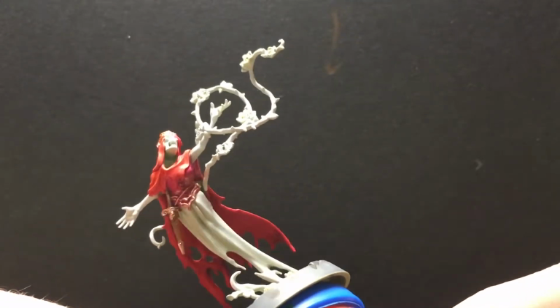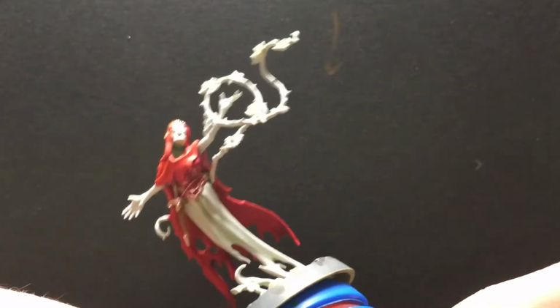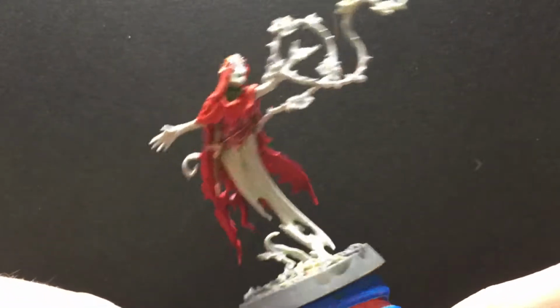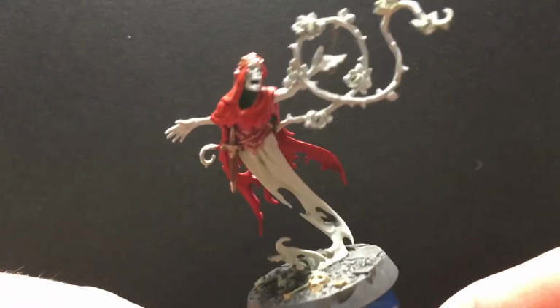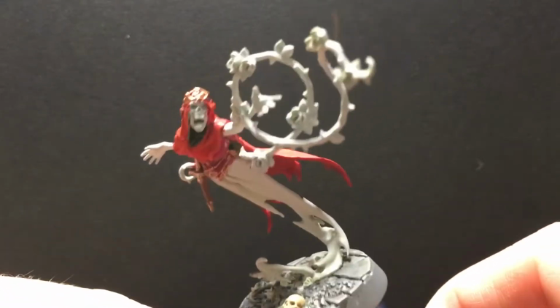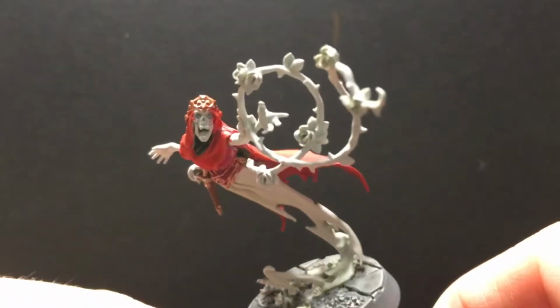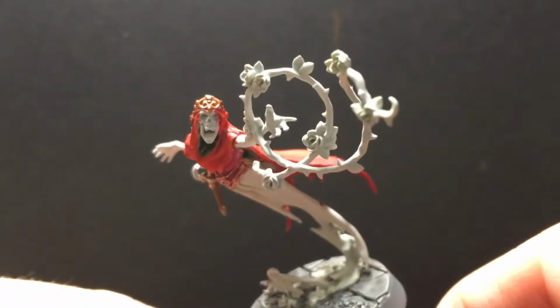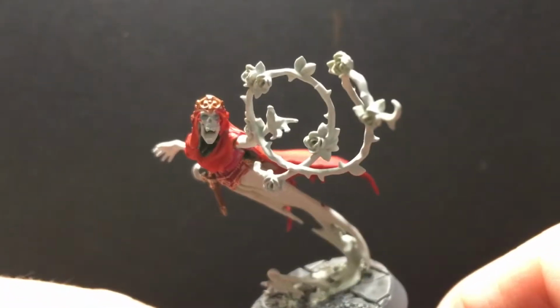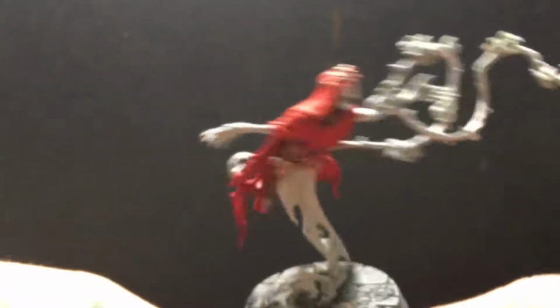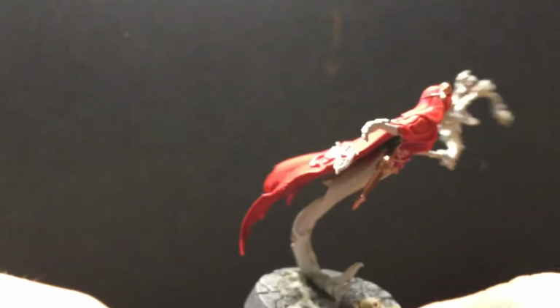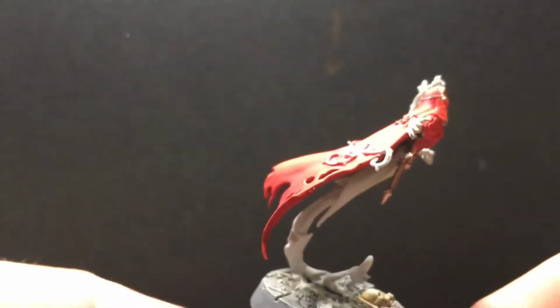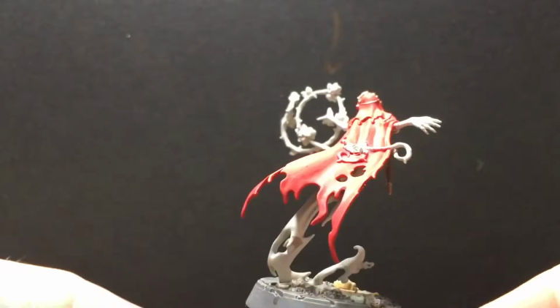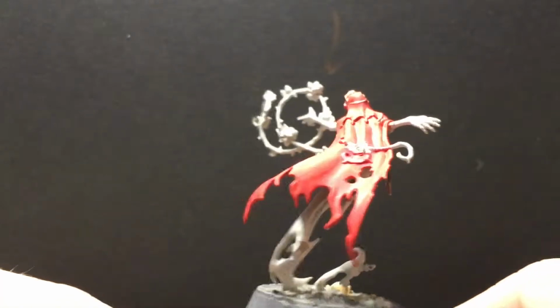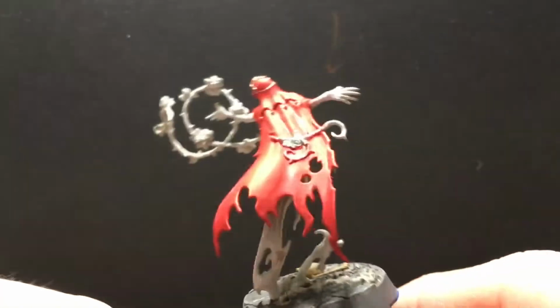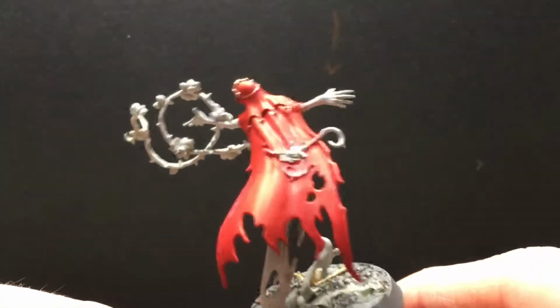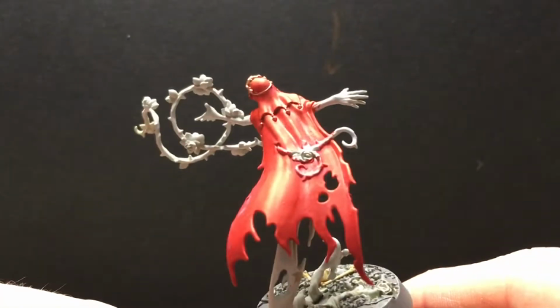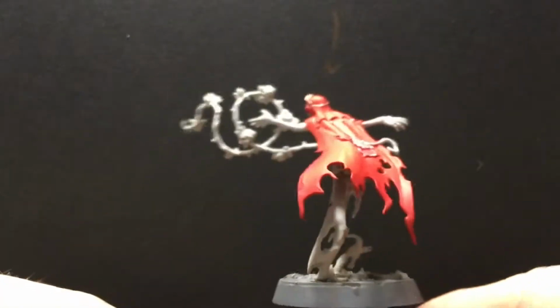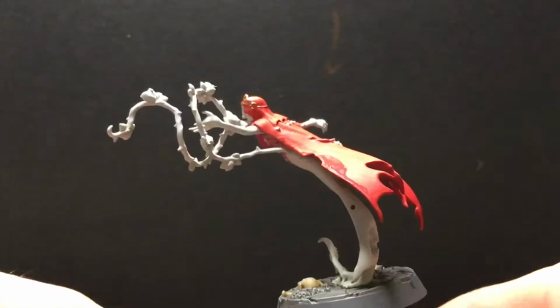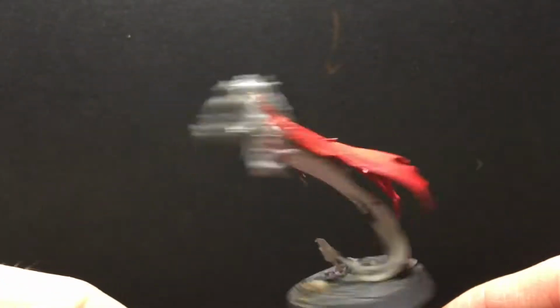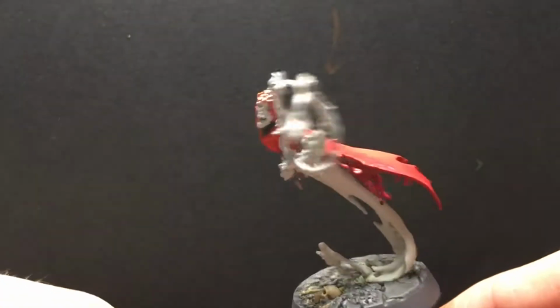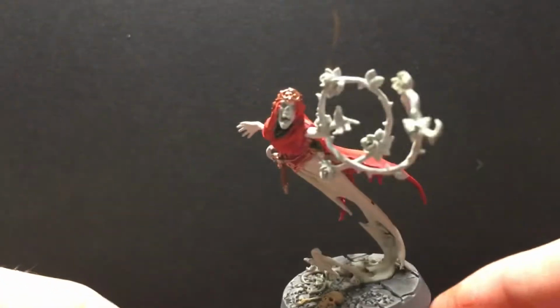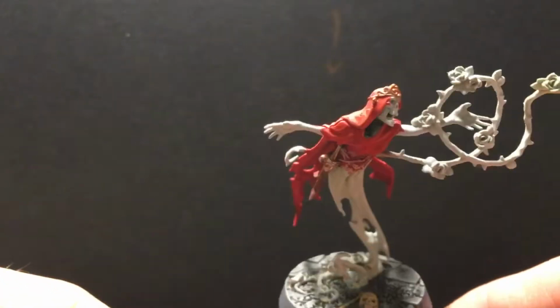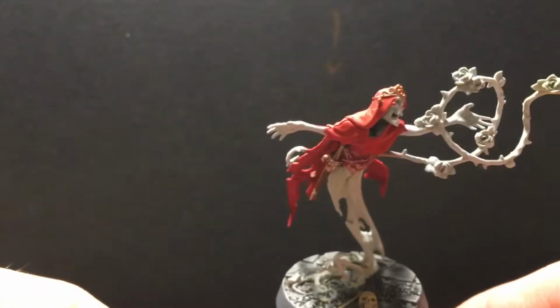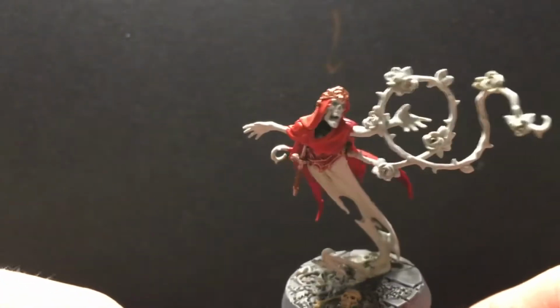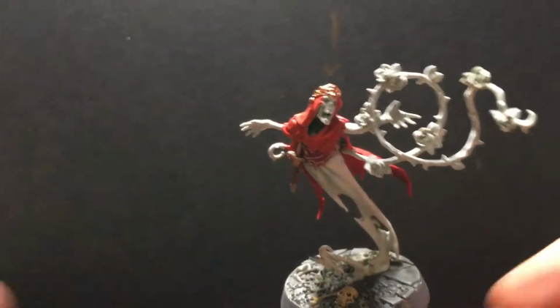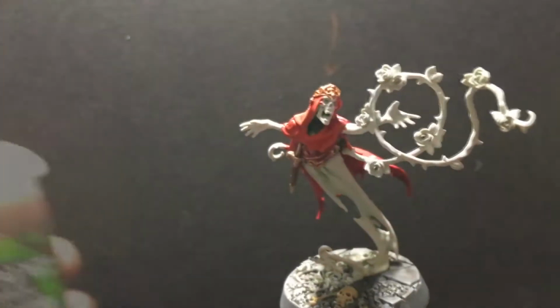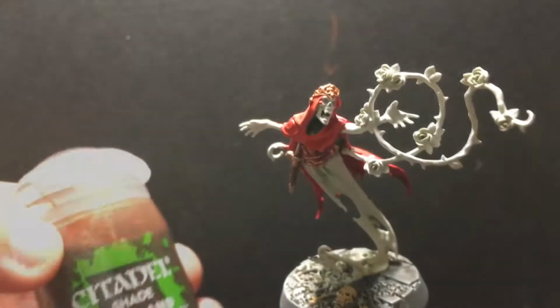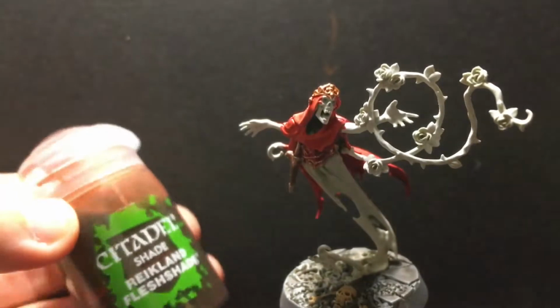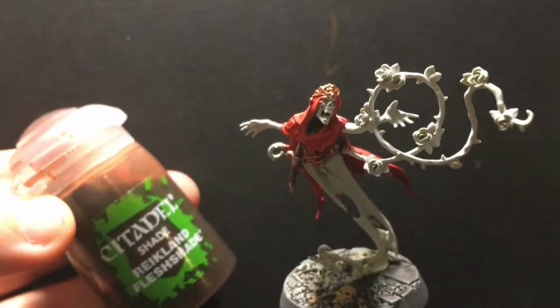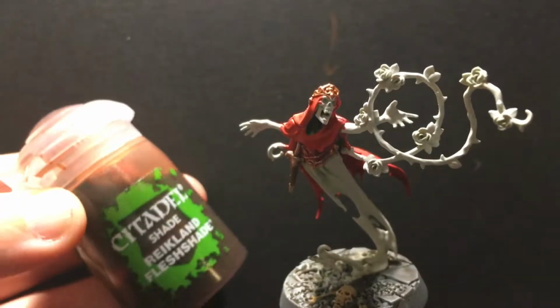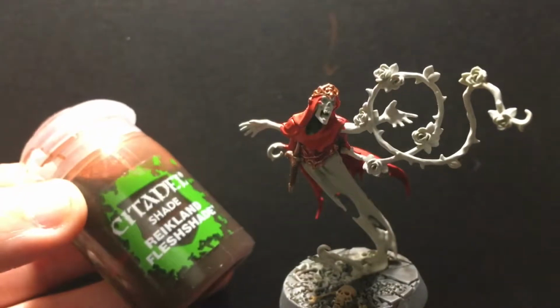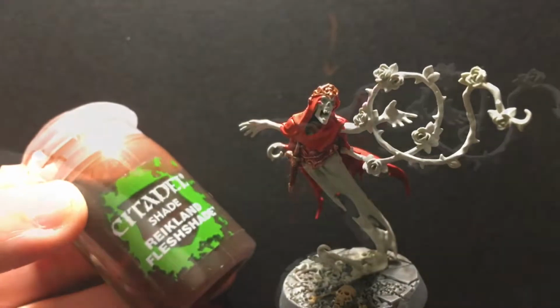All right, and now we are going to hit this with a wash, because there are some interesting details on the dagger and on the crown, and that wash will be Reikland Fleshshade.